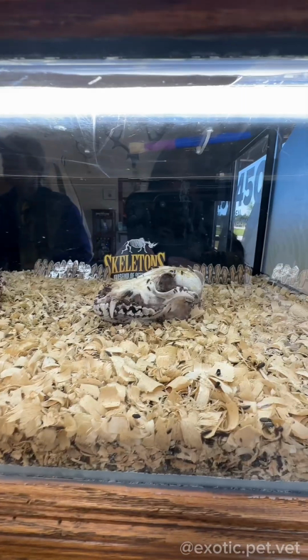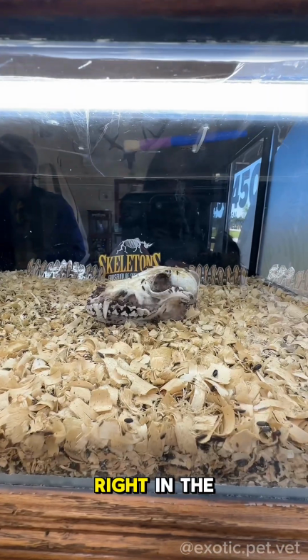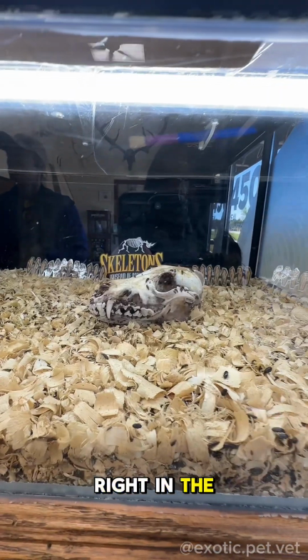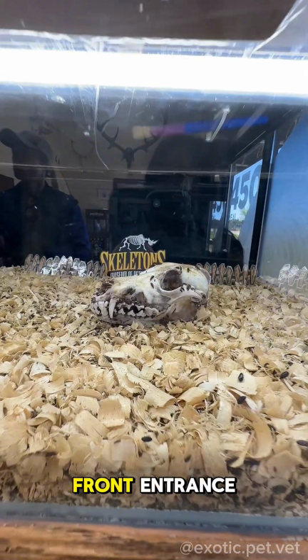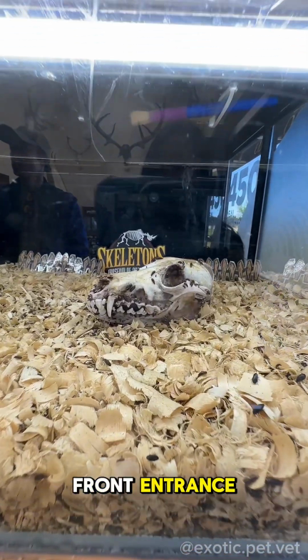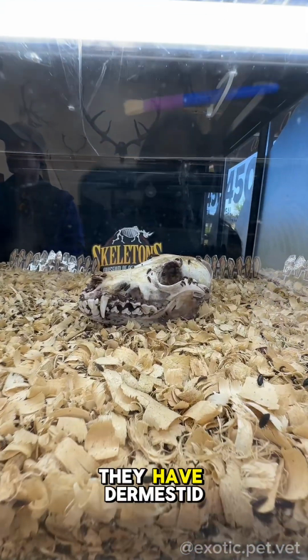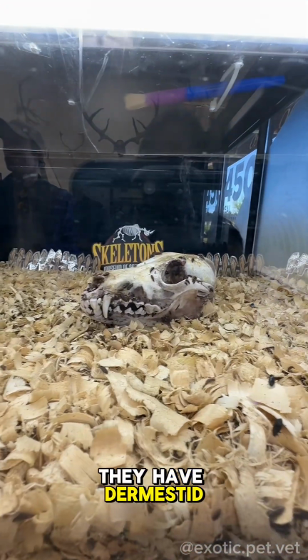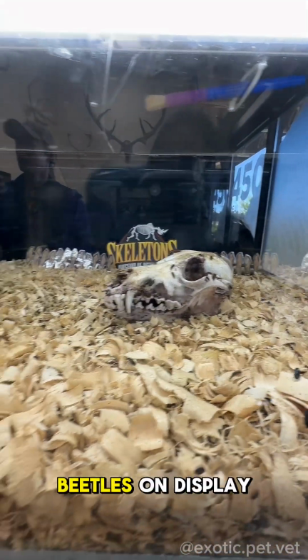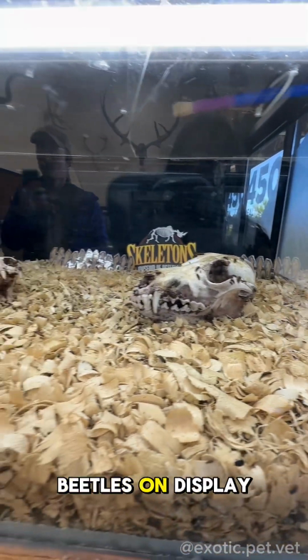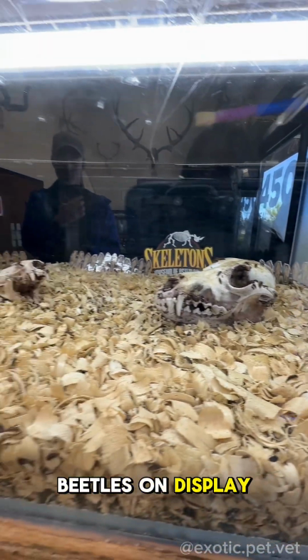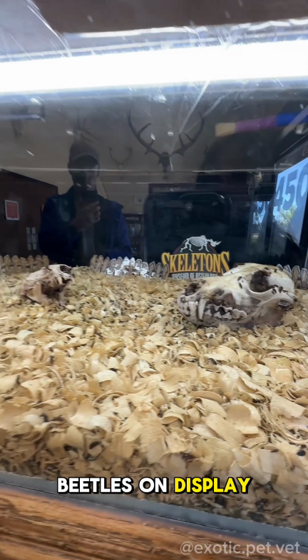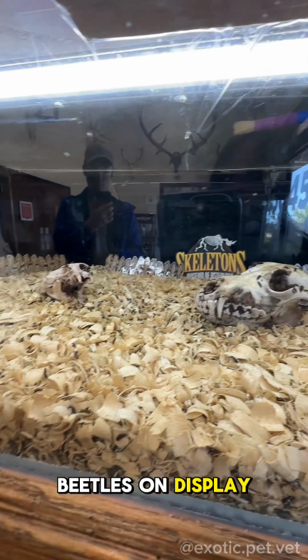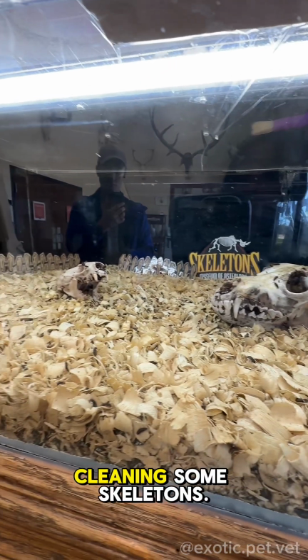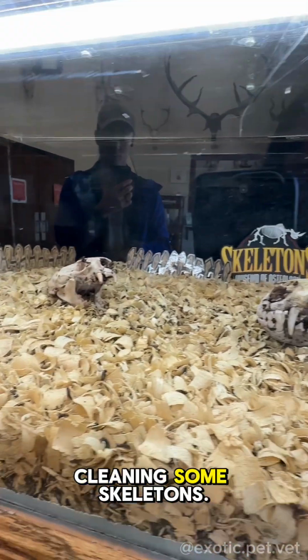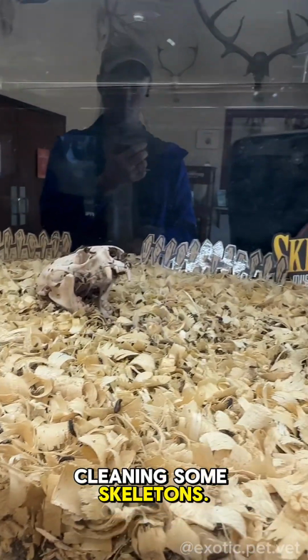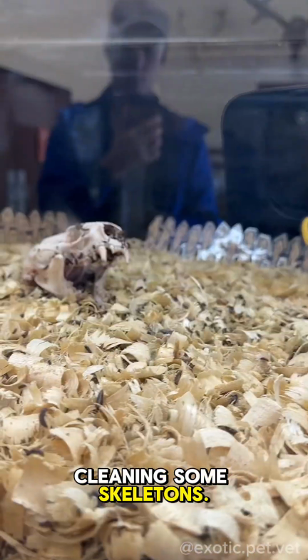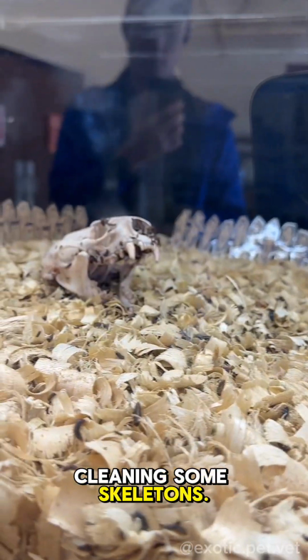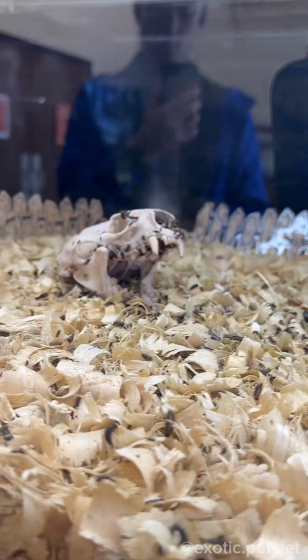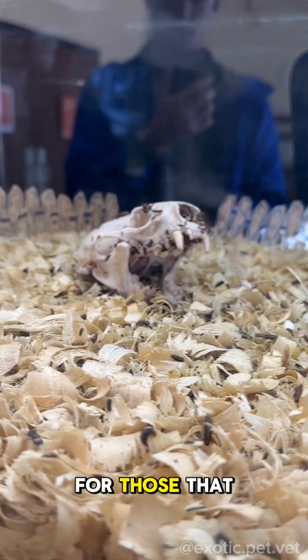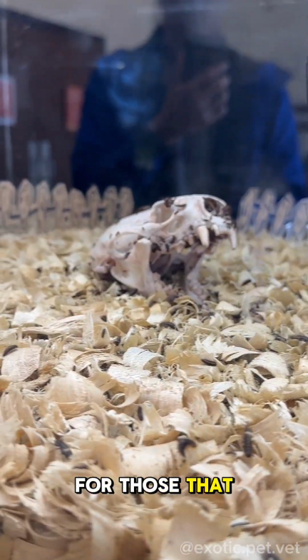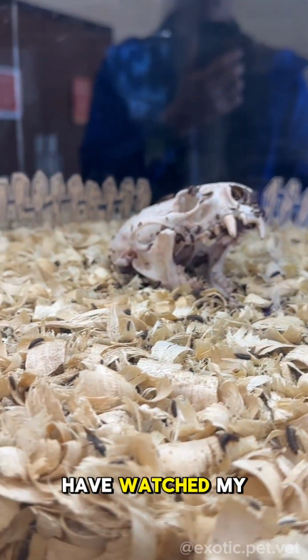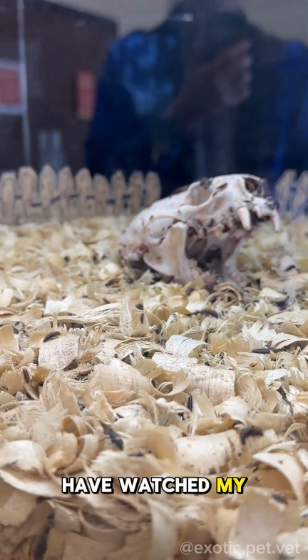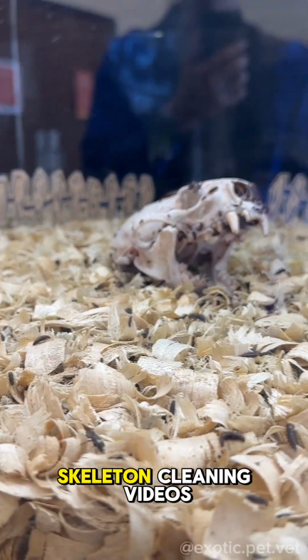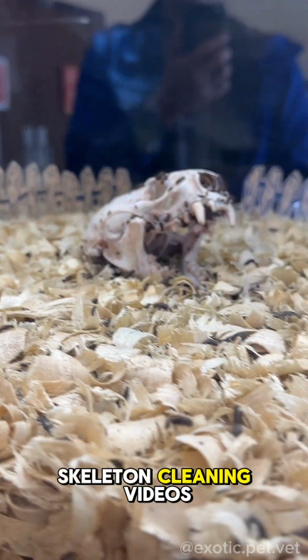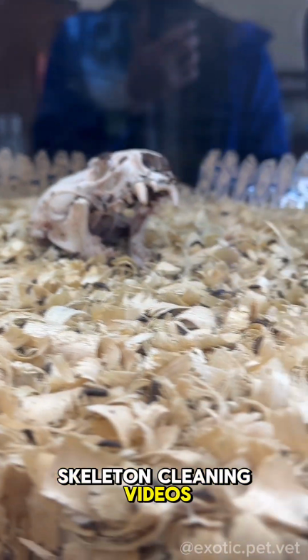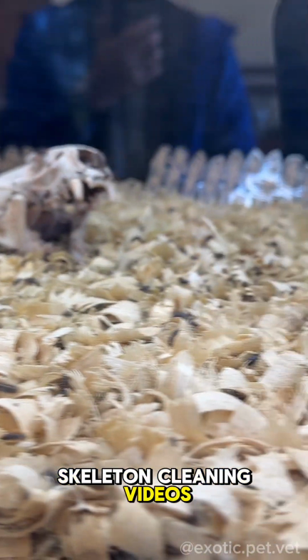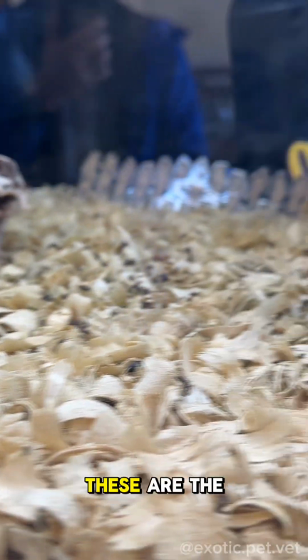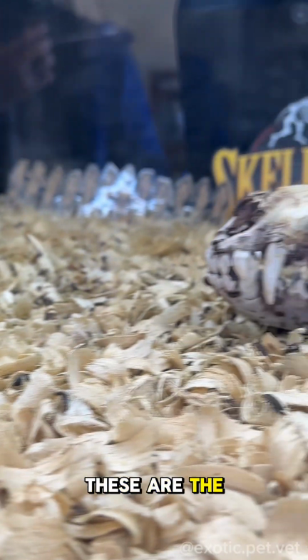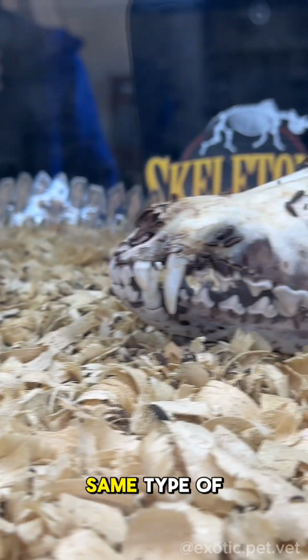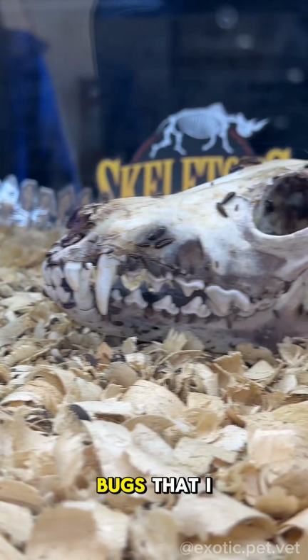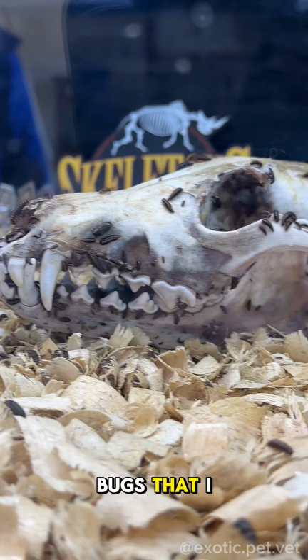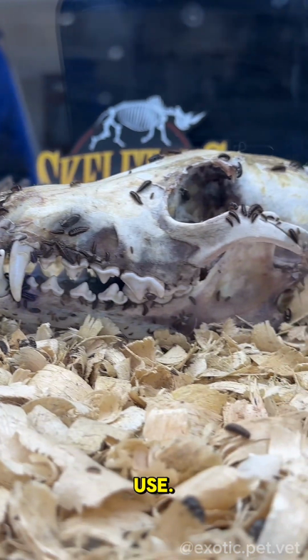Right in the front entrance, they have dermestid beetles on display cleaning some skeletons. For those that have watched my skeleton cleaning videos, these are the same type of bugs that I use.